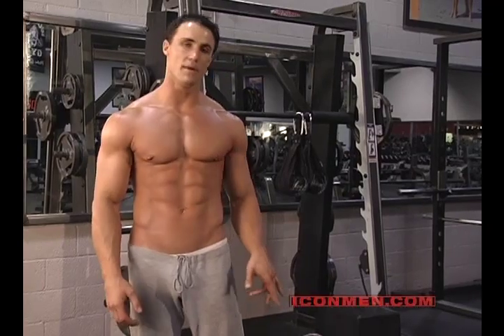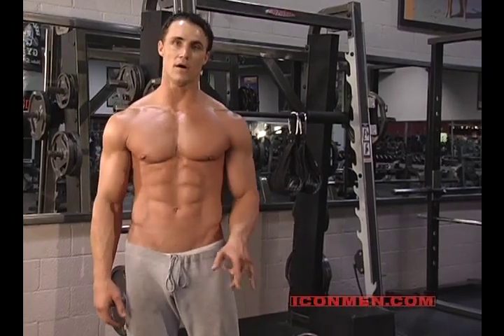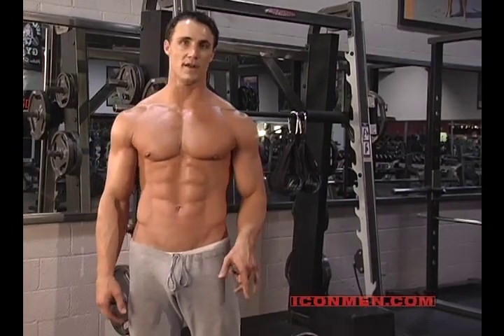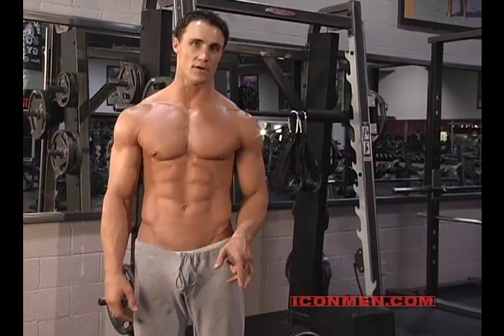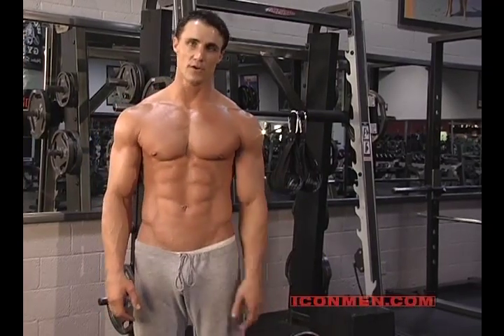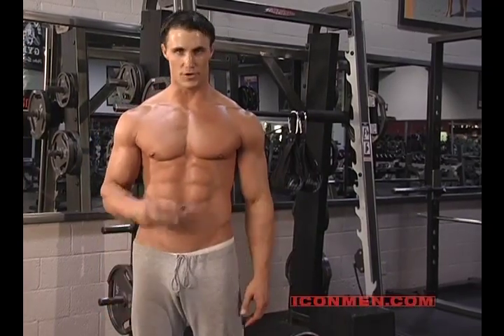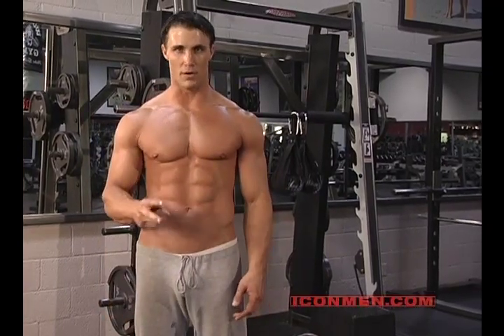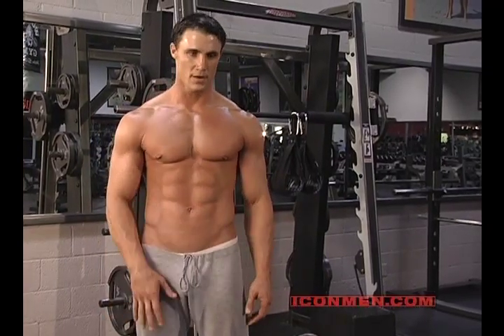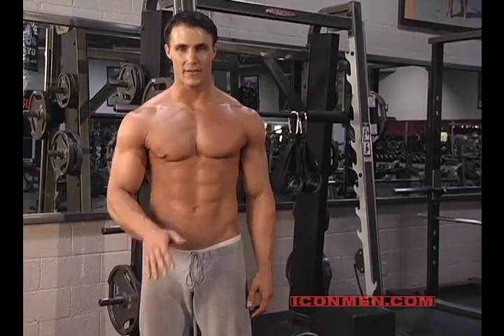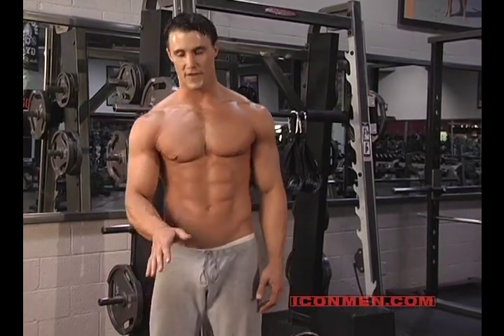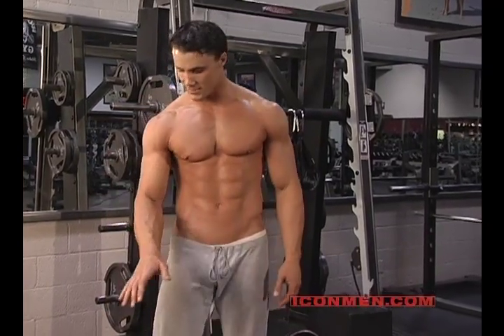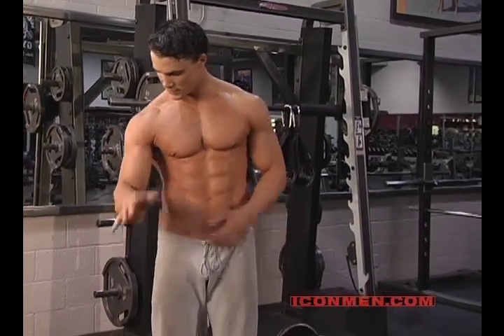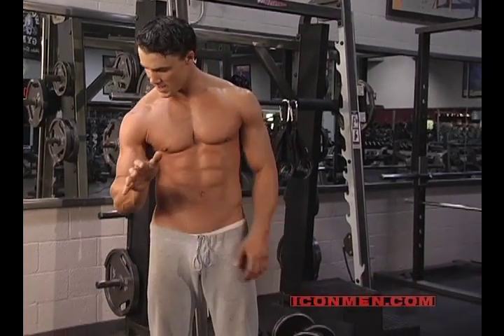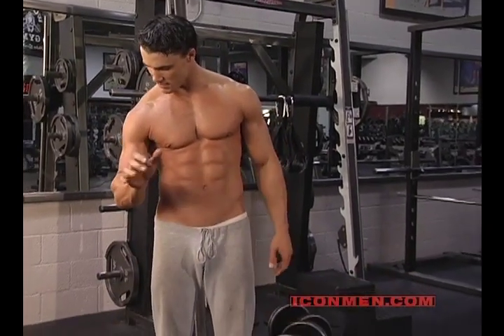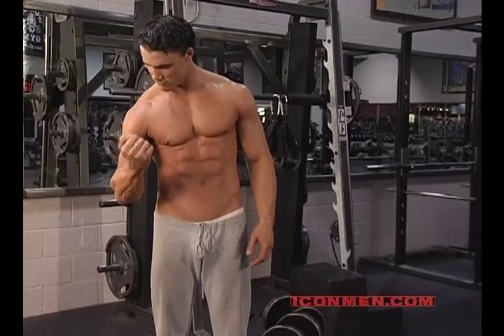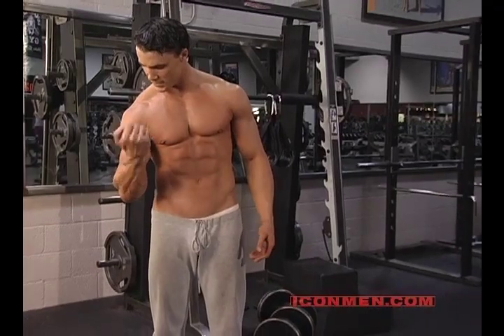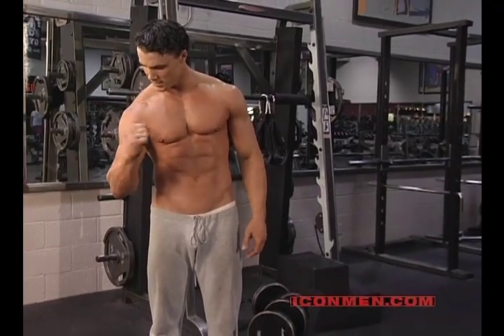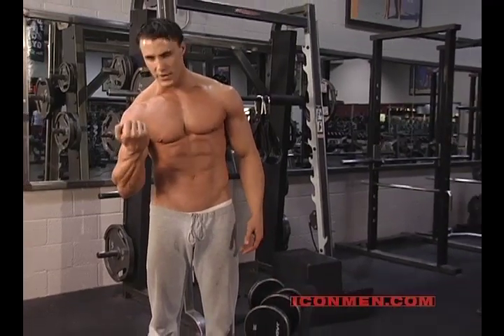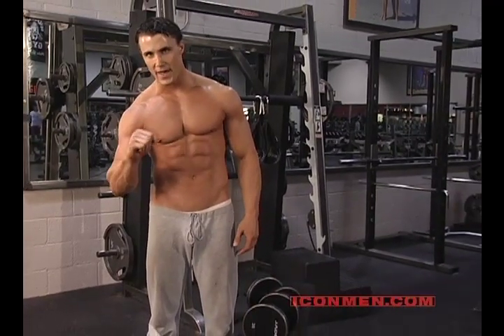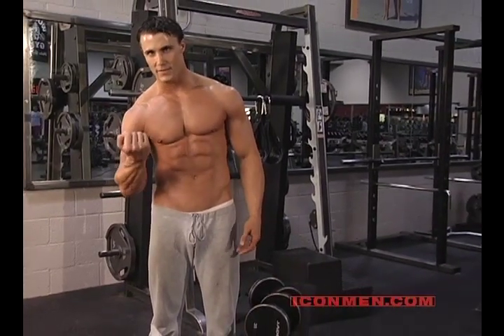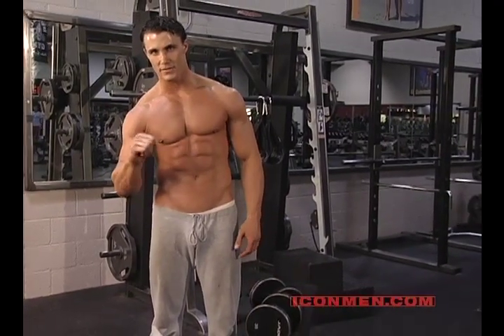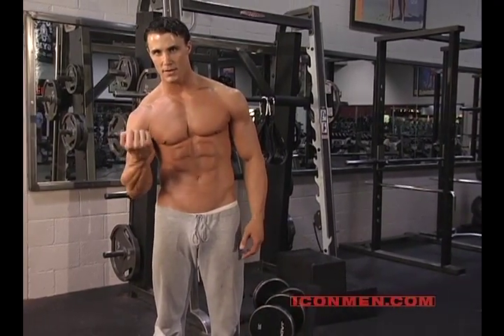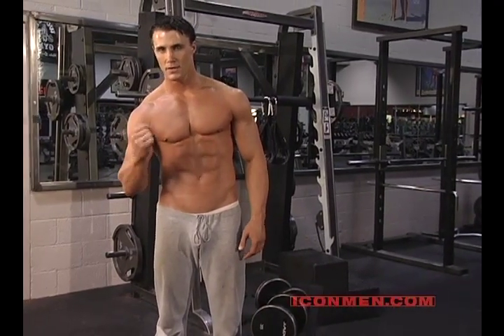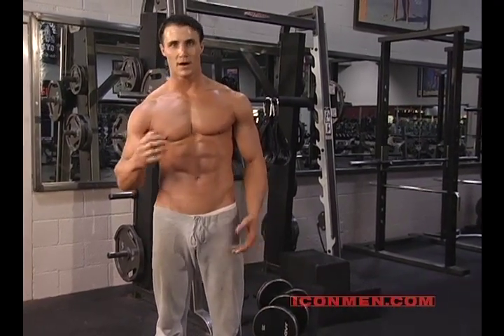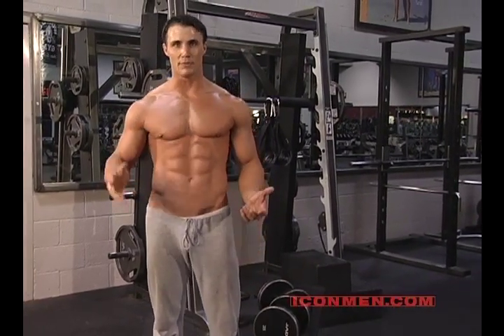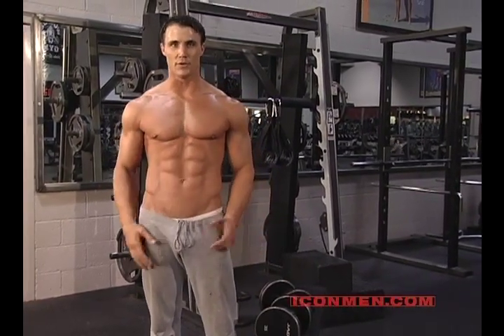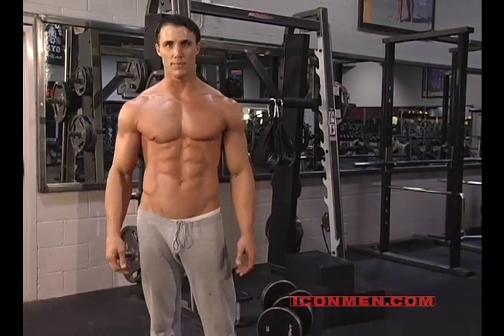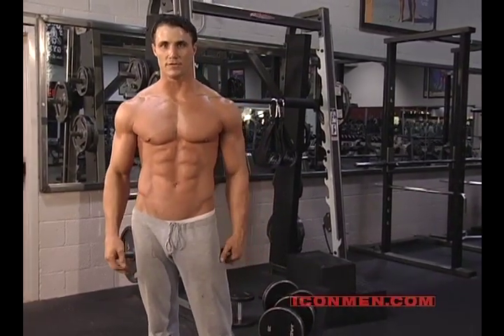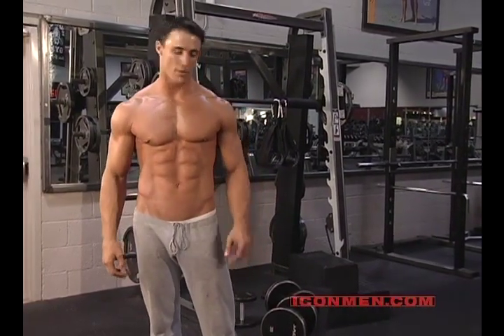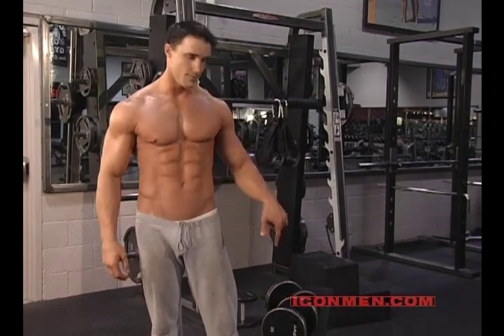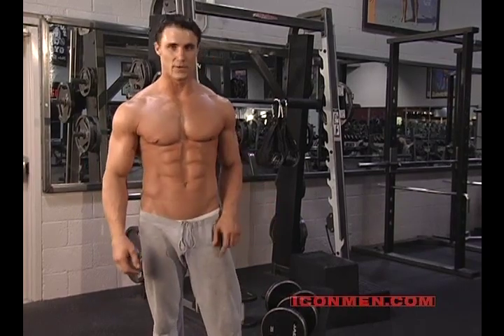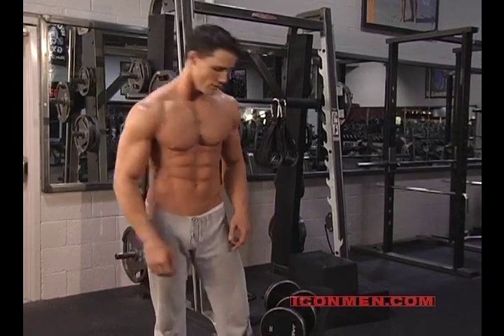With dumbbell alternating curls, you can do both. The great thing about it is that if you look at your bicep and you rotate it, you hit all the heads of the bicep. Unable to do it with a straight bar or an easy curl bar — here we can do it.